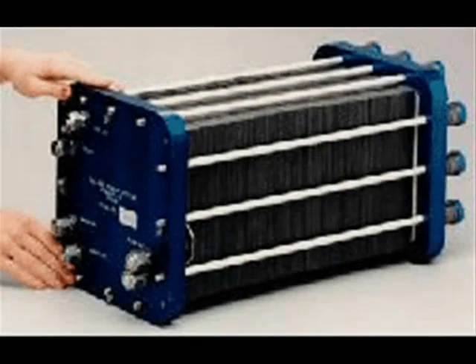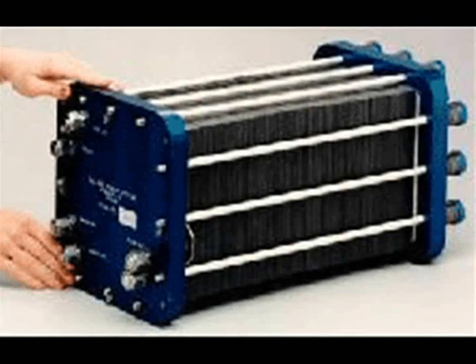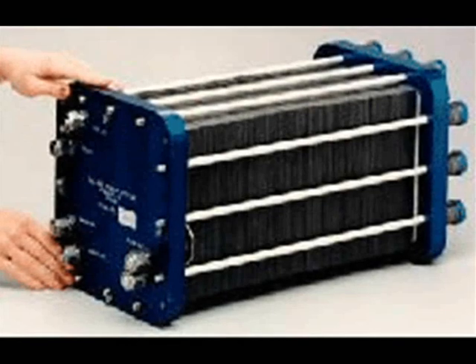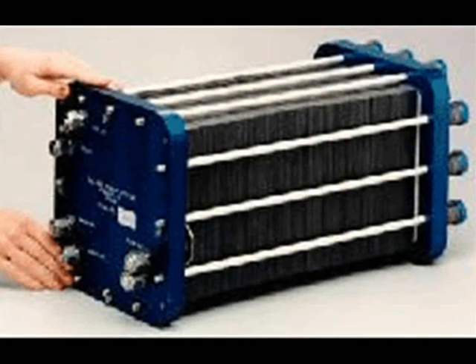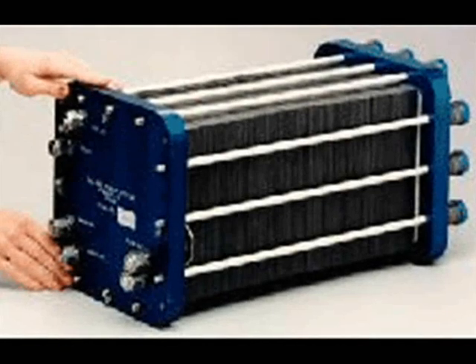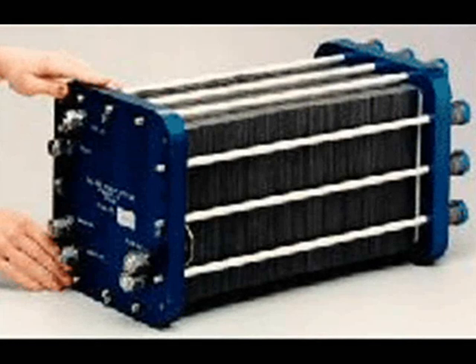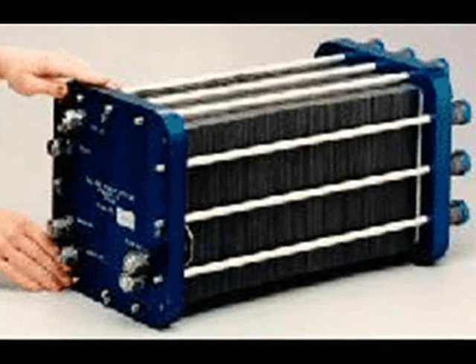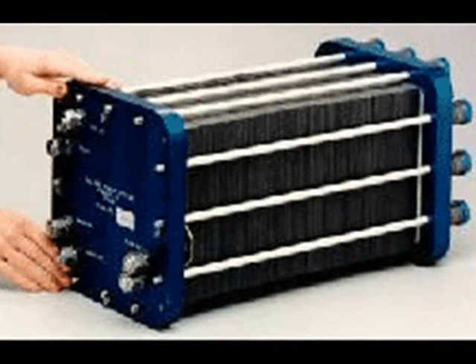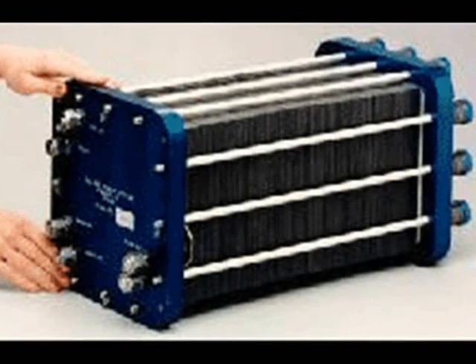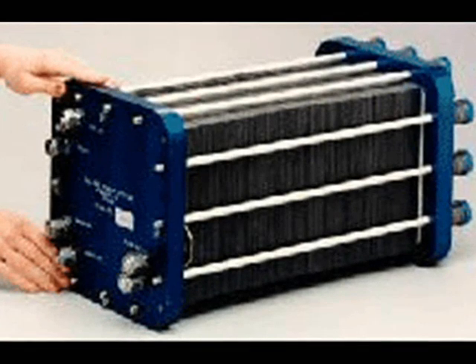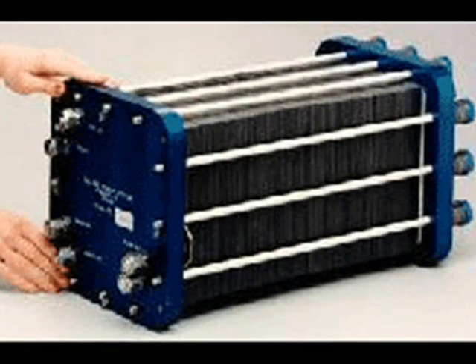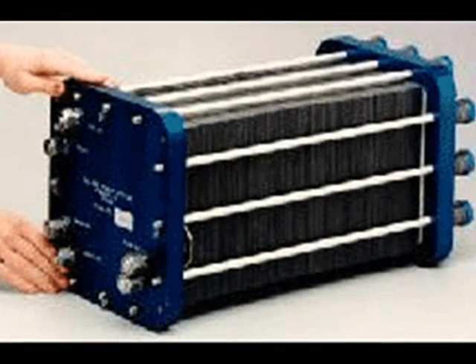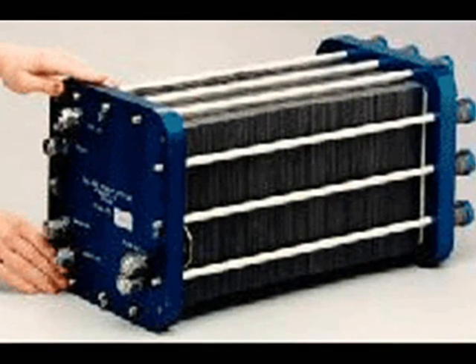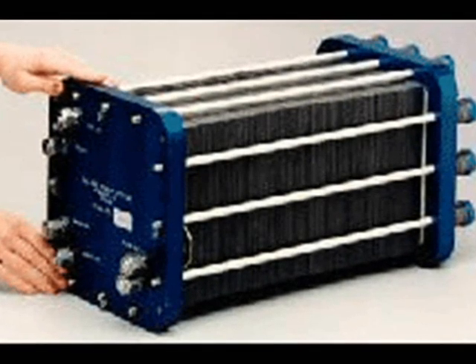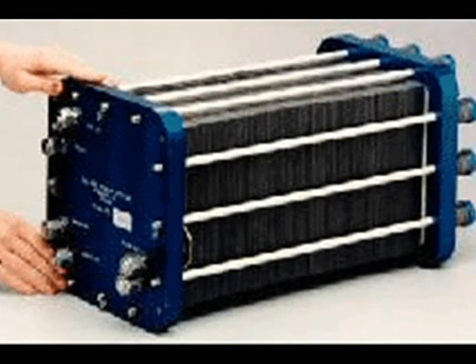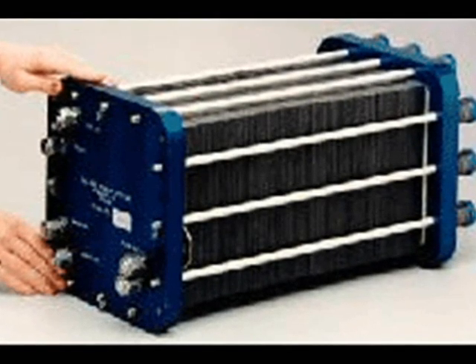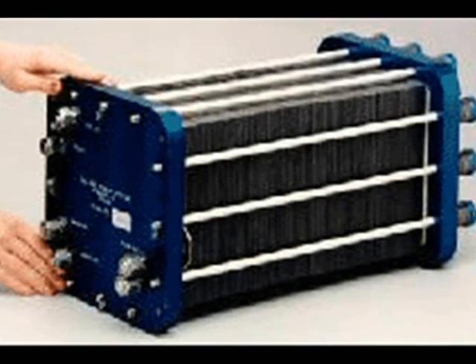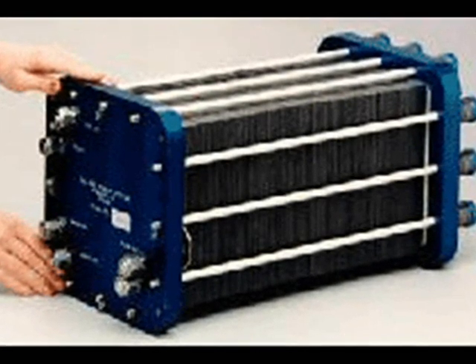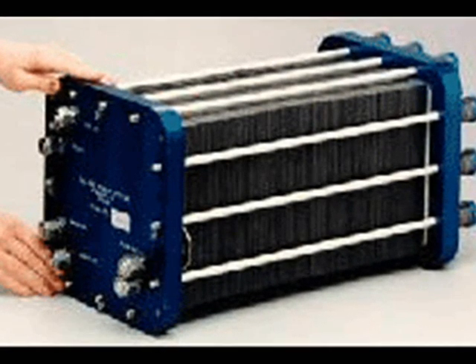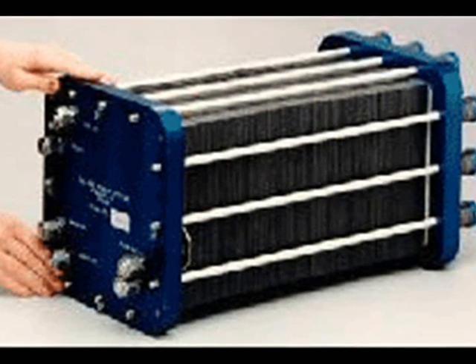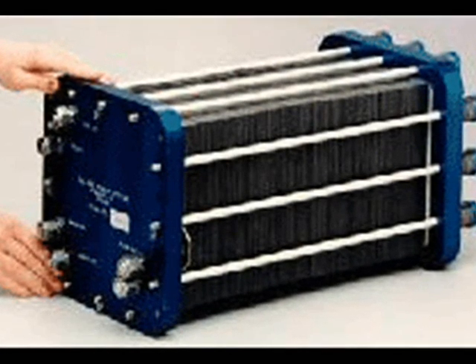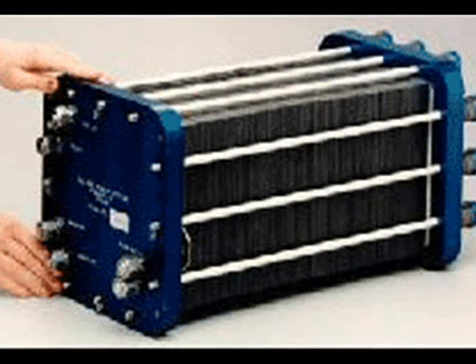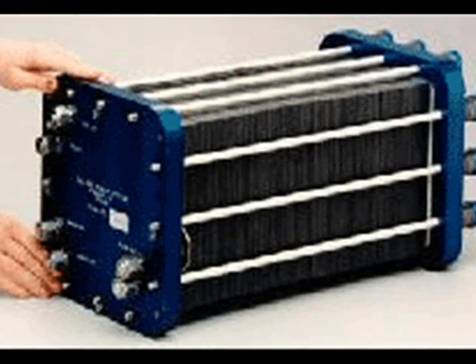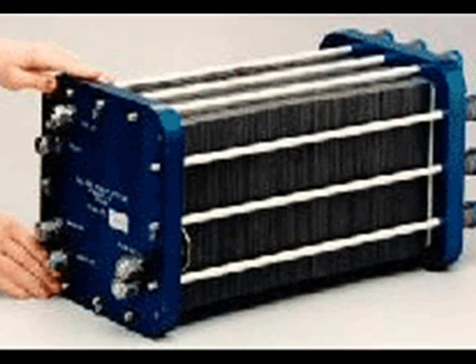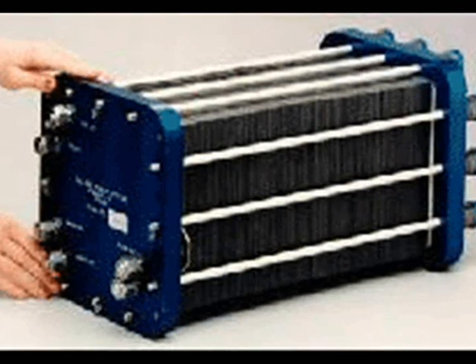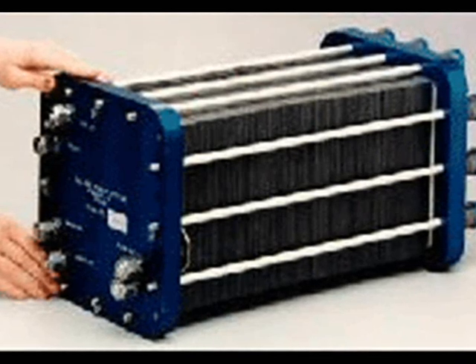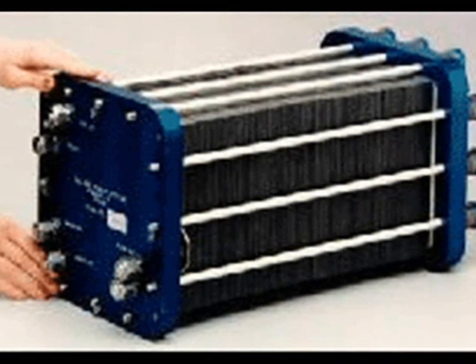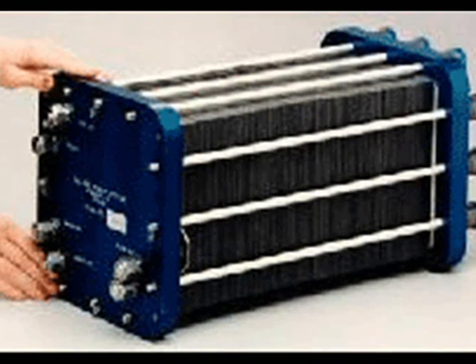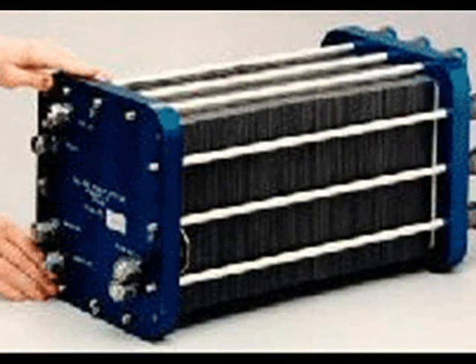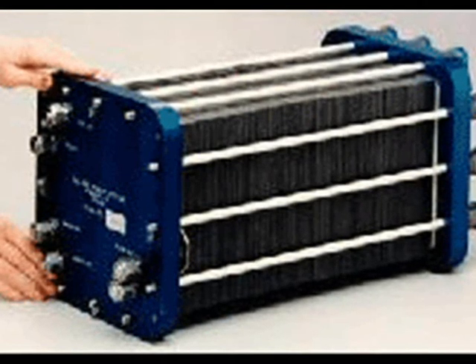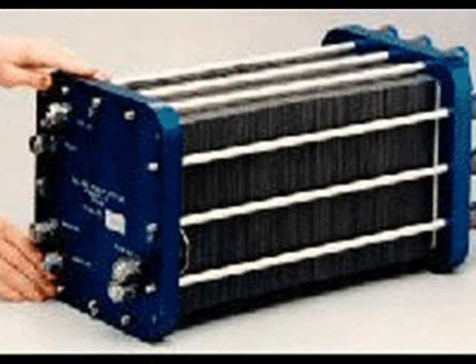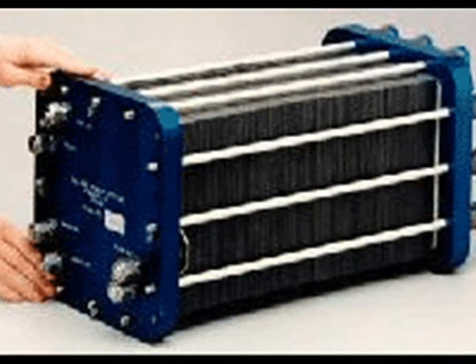To produce power in large amounts, many of these cells are combined into fuel cell stacks. This image shows a fuel cell stack composed of 36 cells.